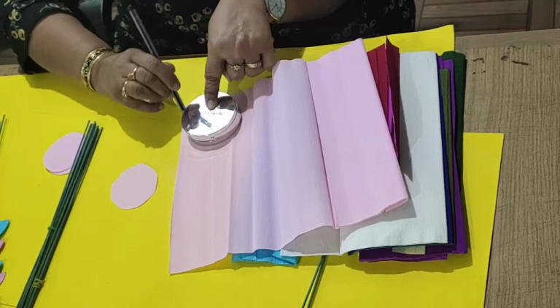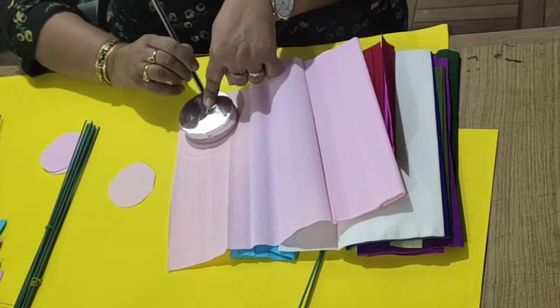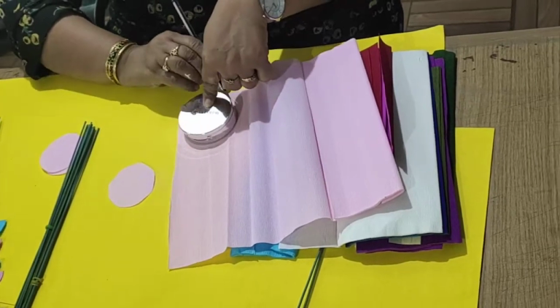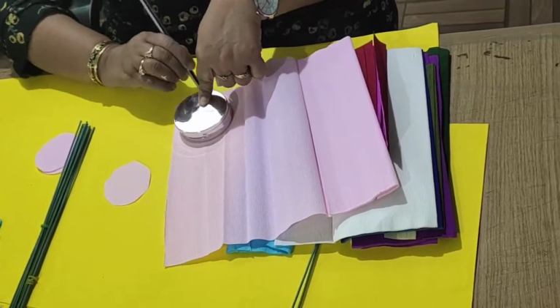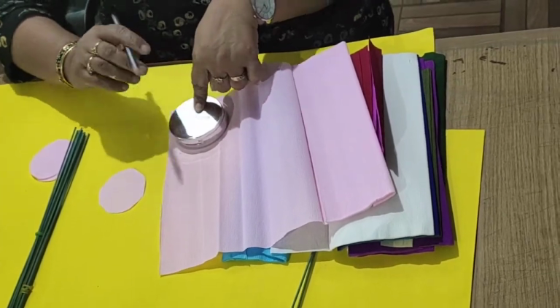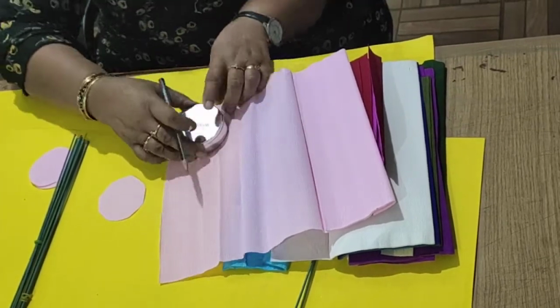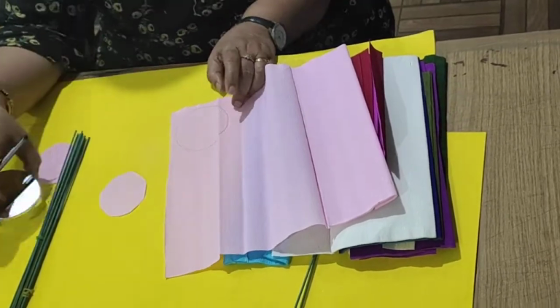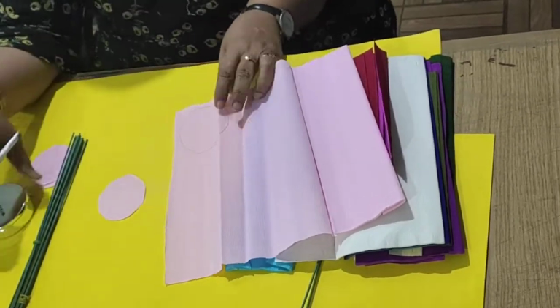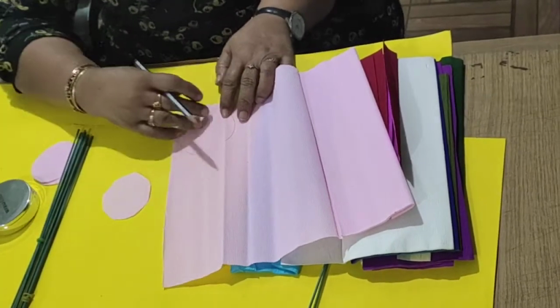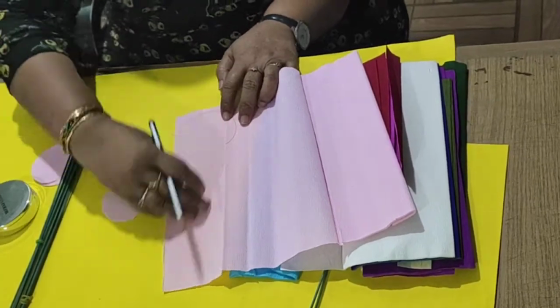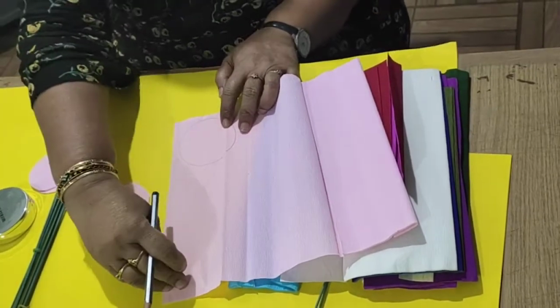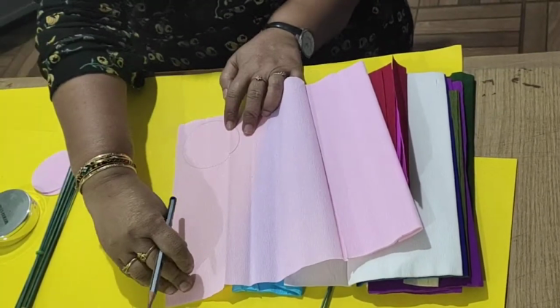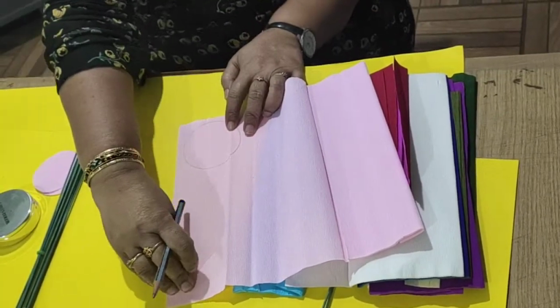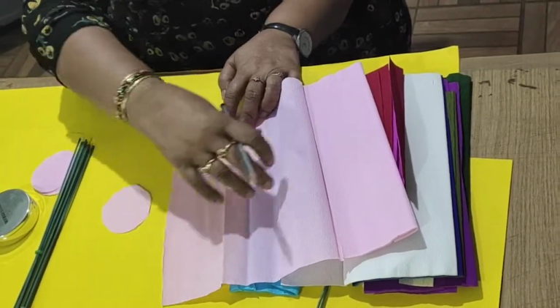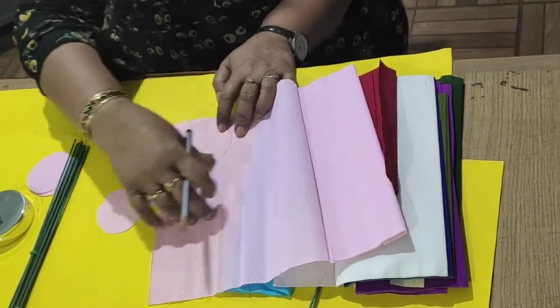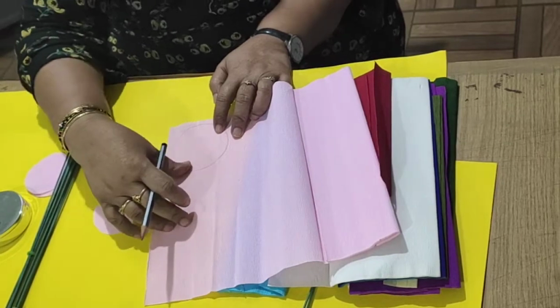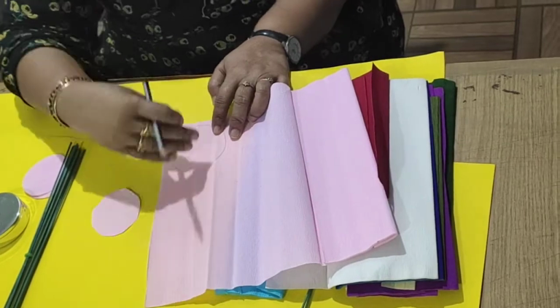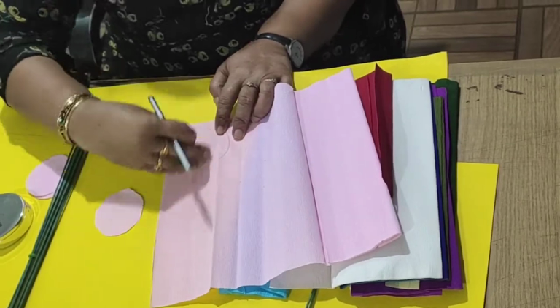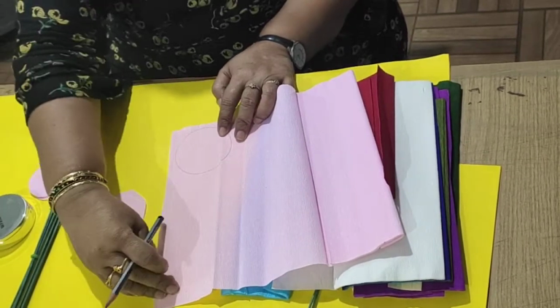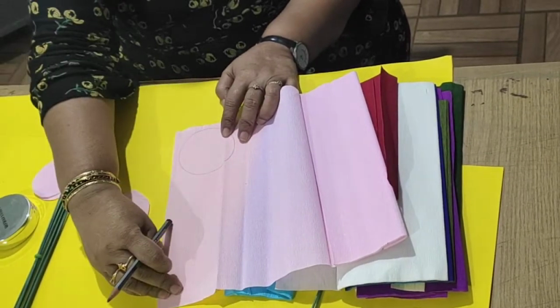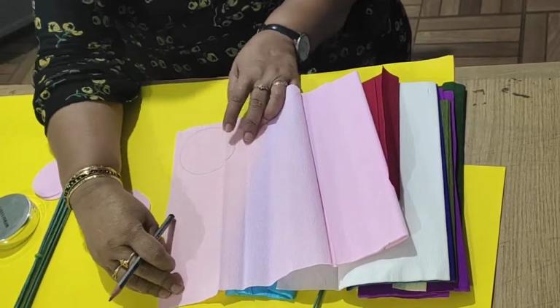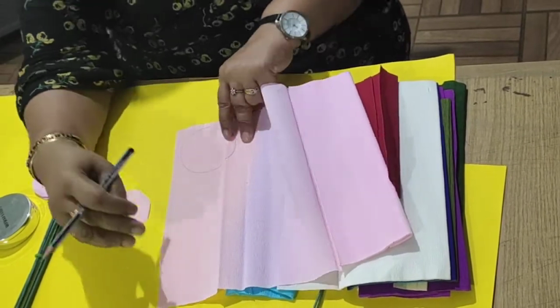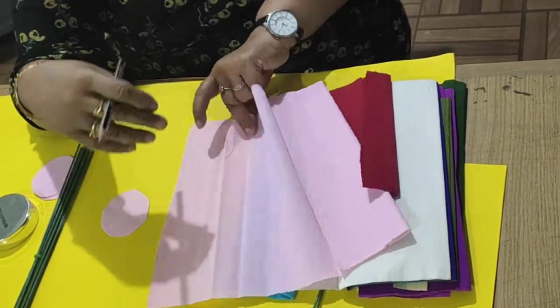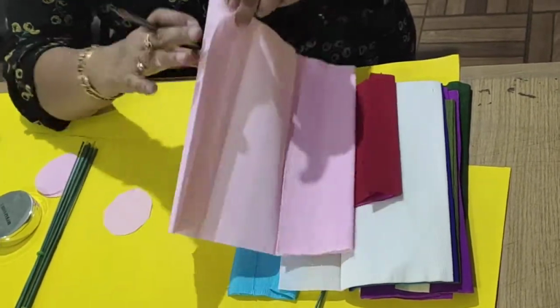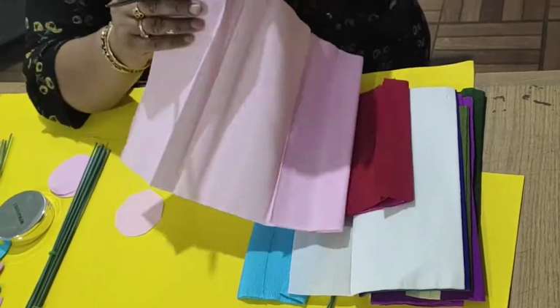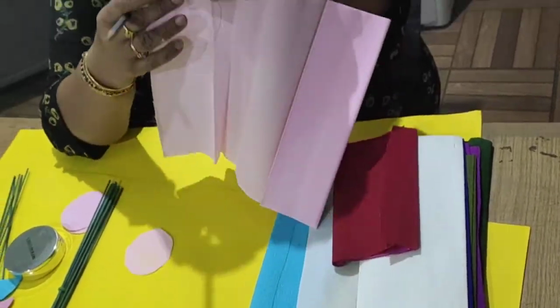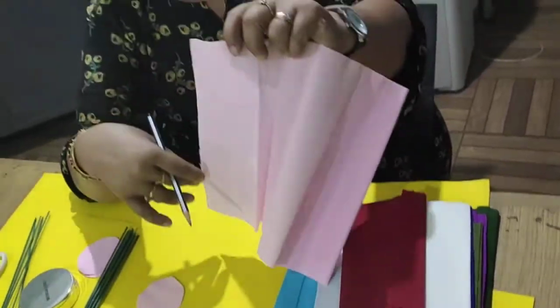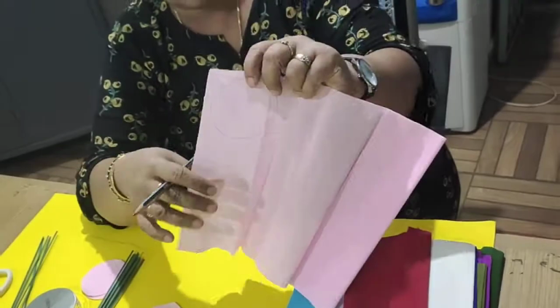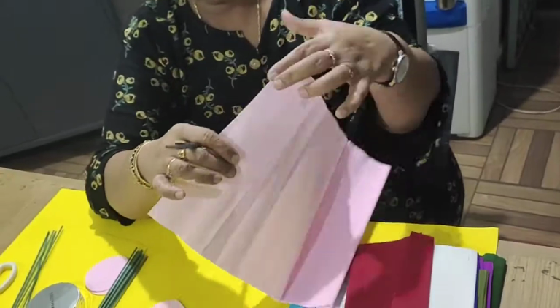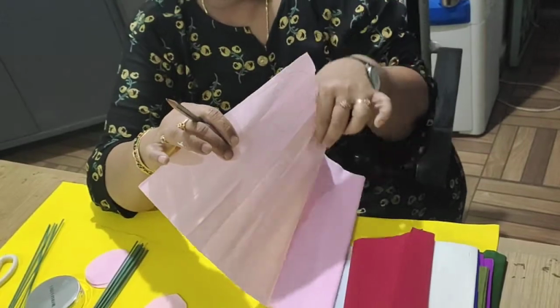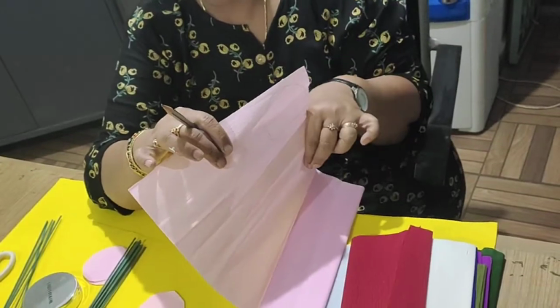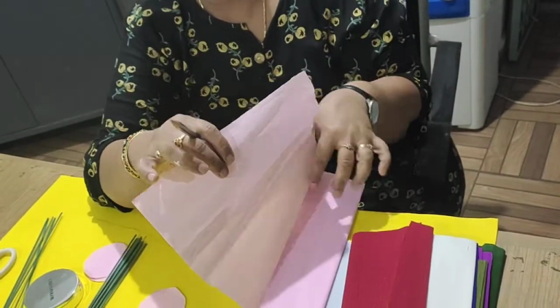Always remember when we are using crepe paper, we should draw a circle lengthwise, not widthwise. Always we cut the paper lengthwise. Lengthwise means you should cut like this — never cut this way.